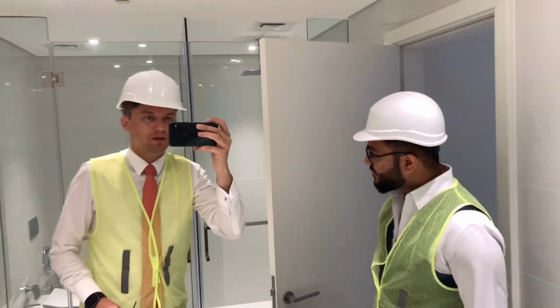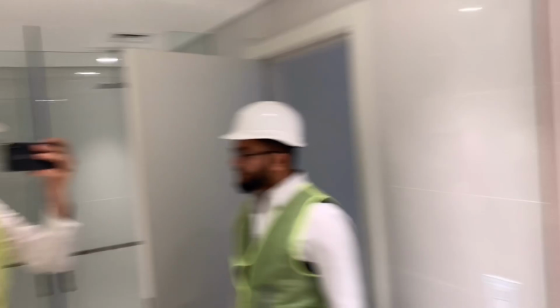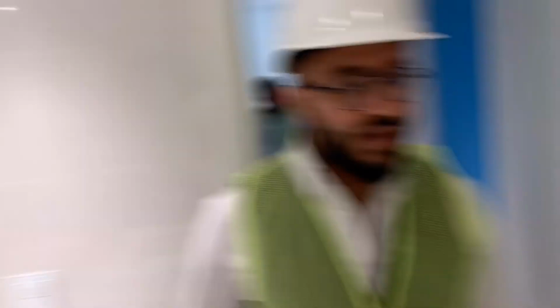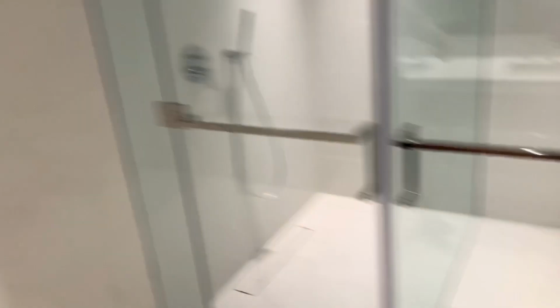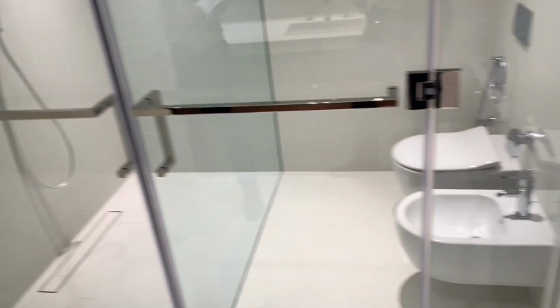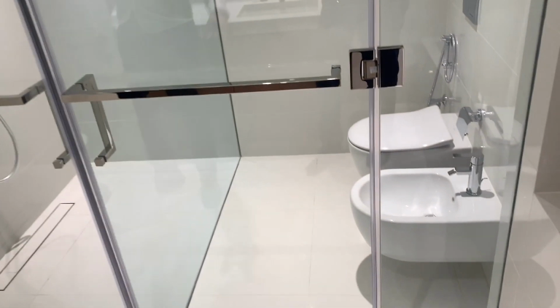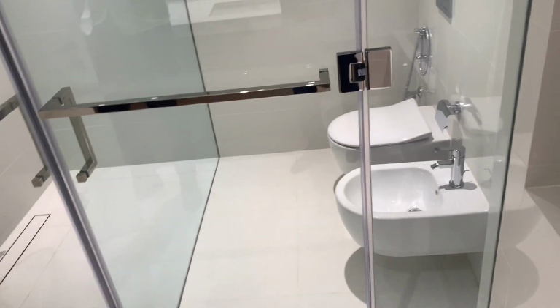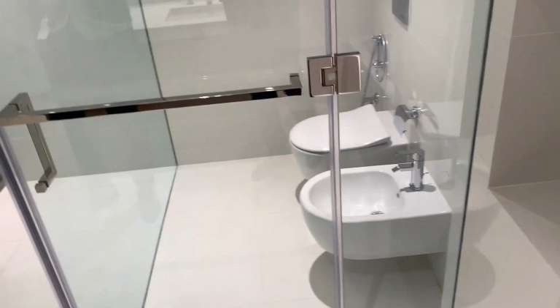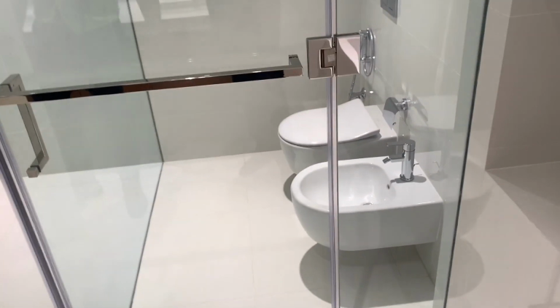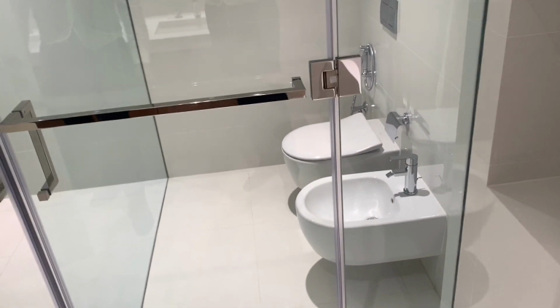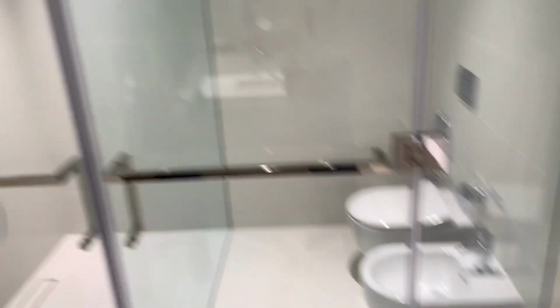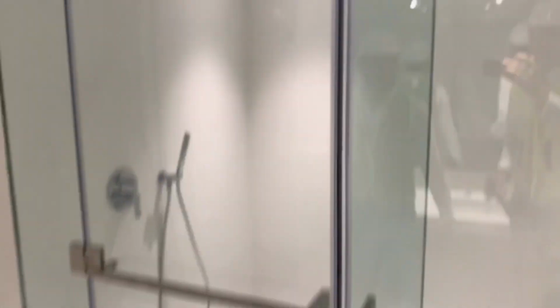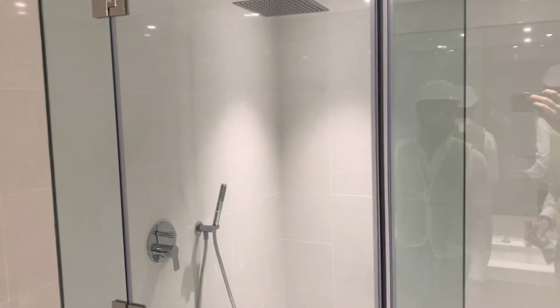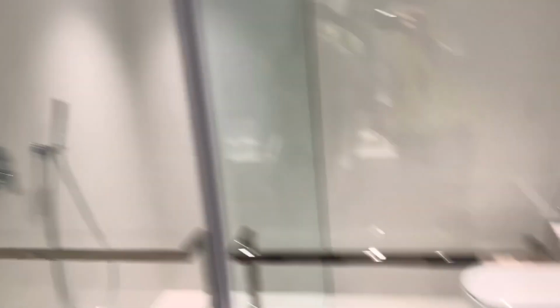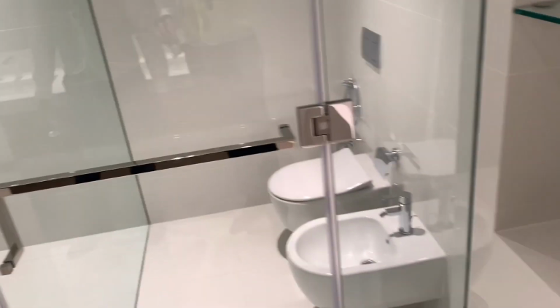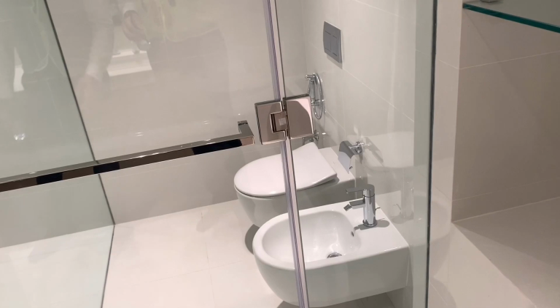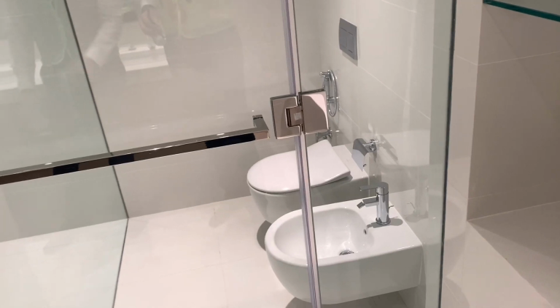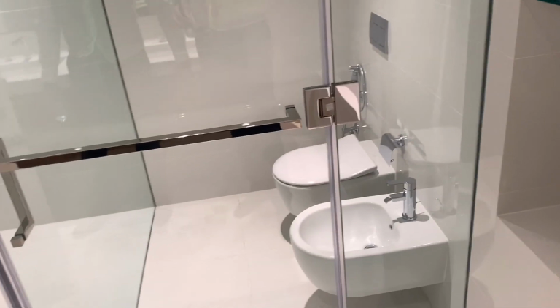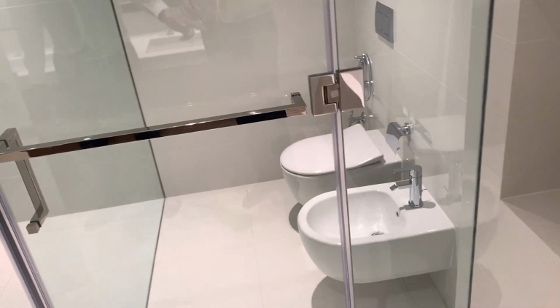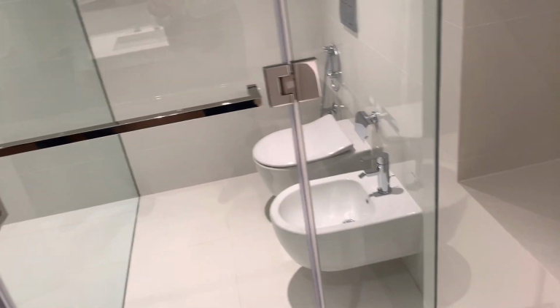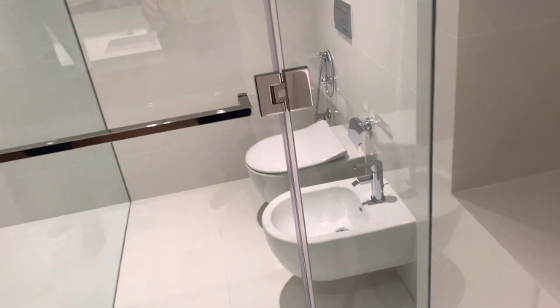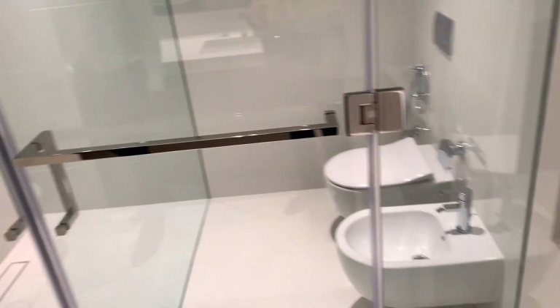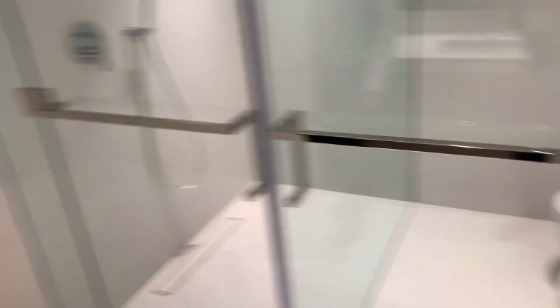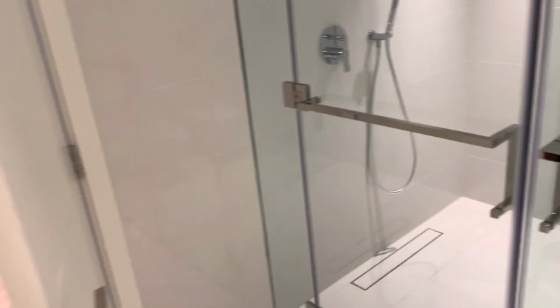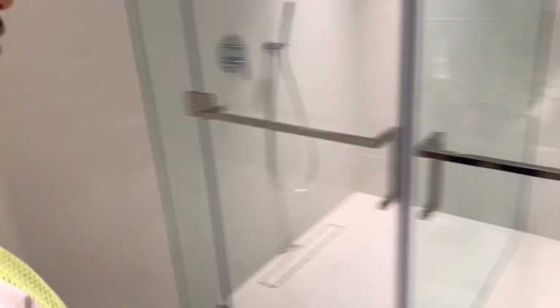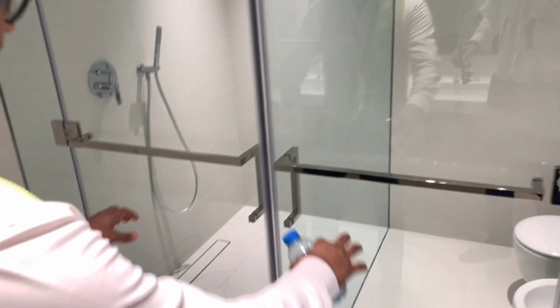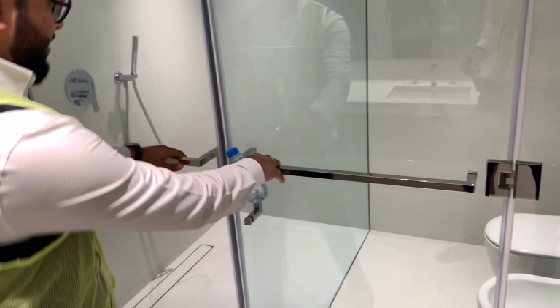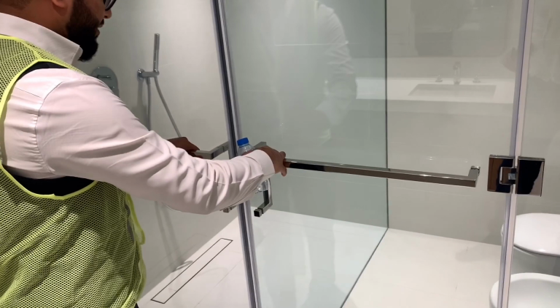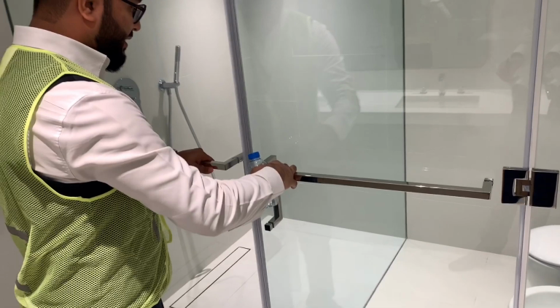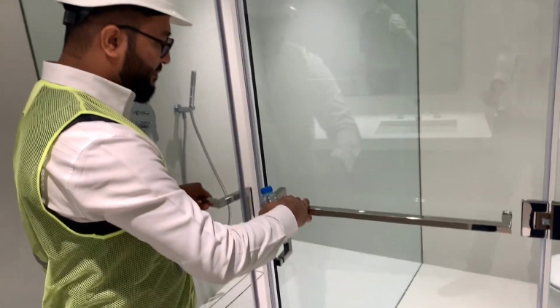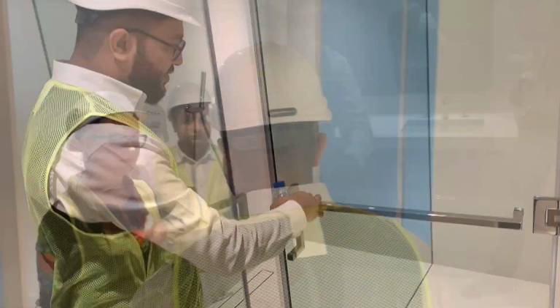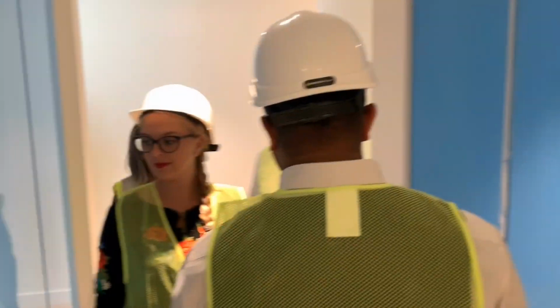The finishing is top quality. It's a nice concept. There's a nice walk-in water shower and a nice bathtub, with two separate doors.